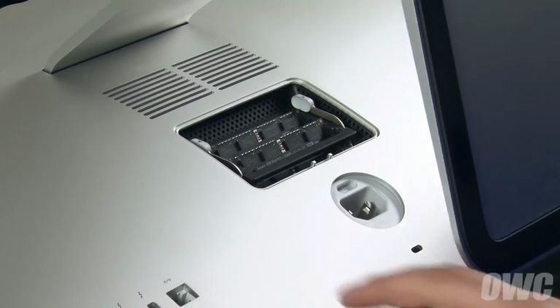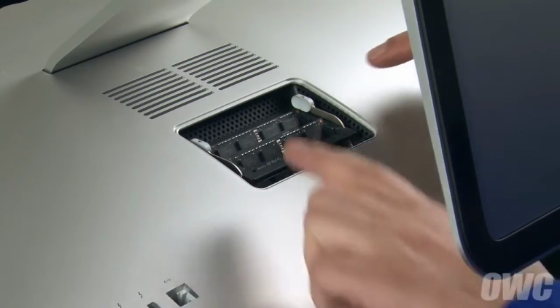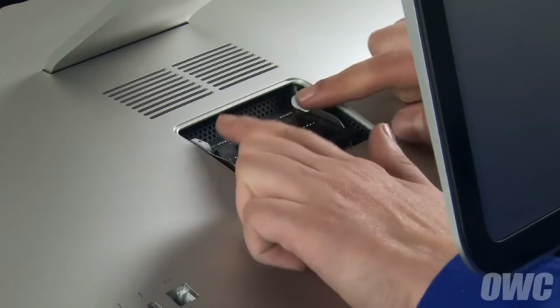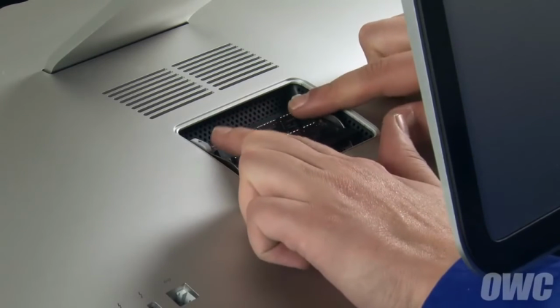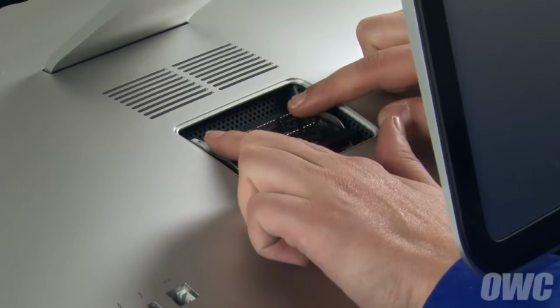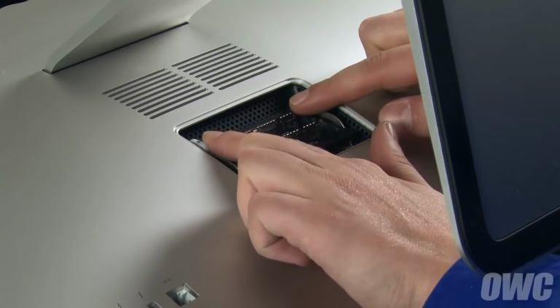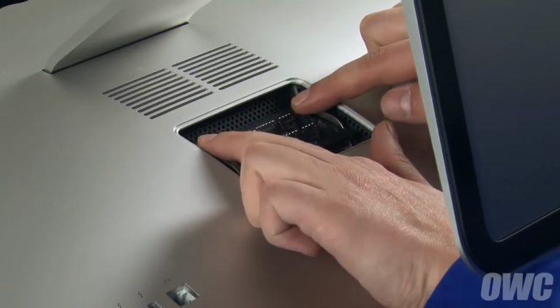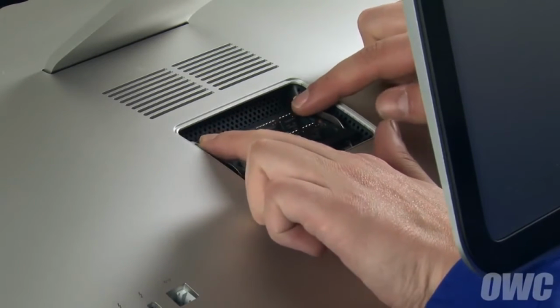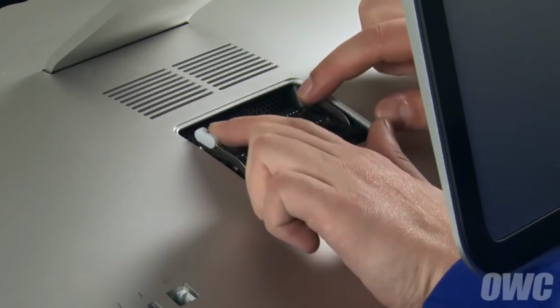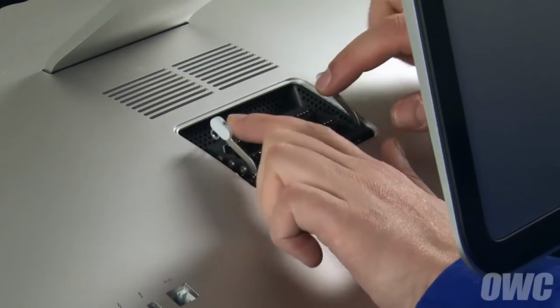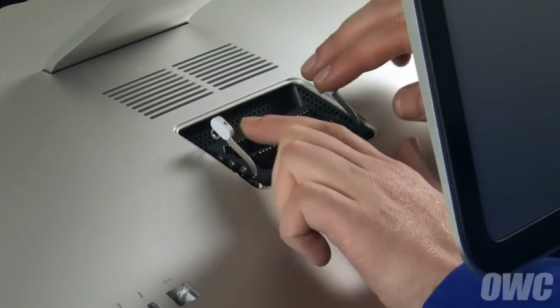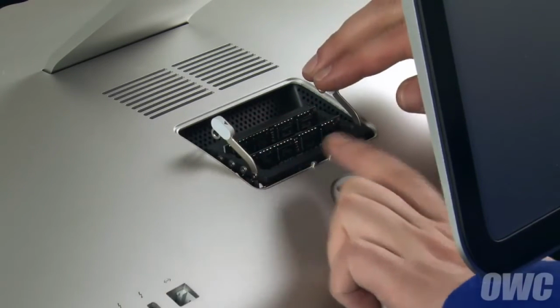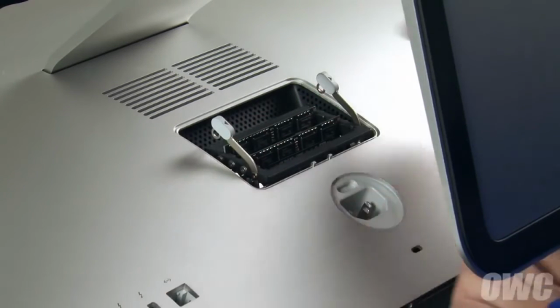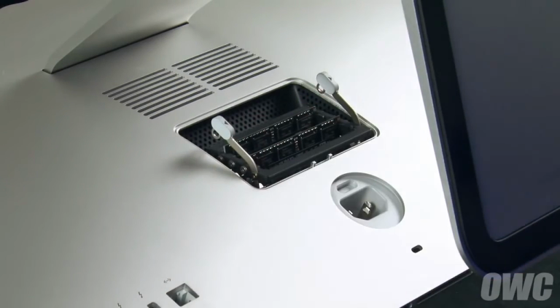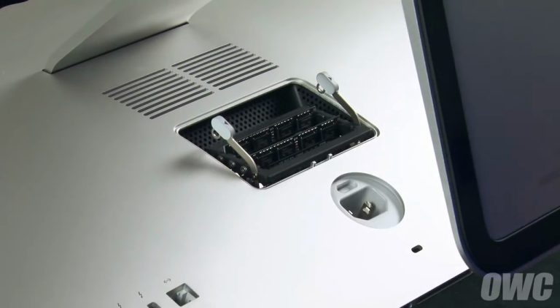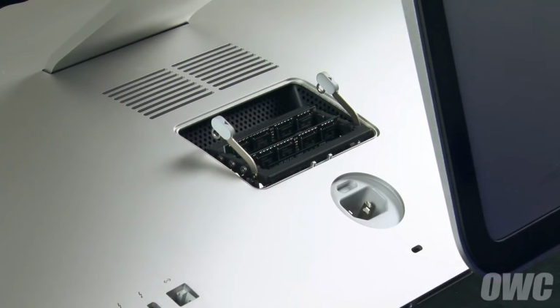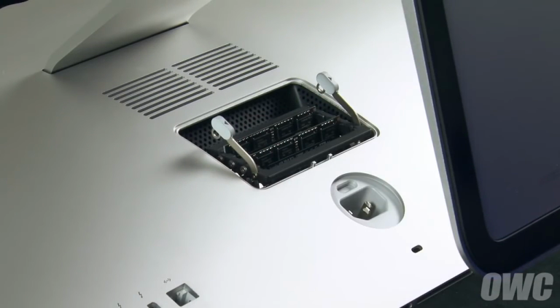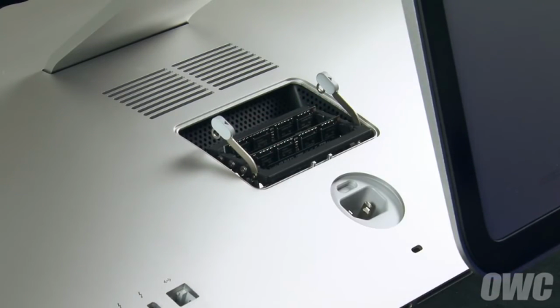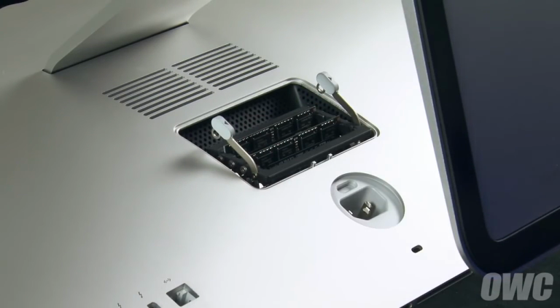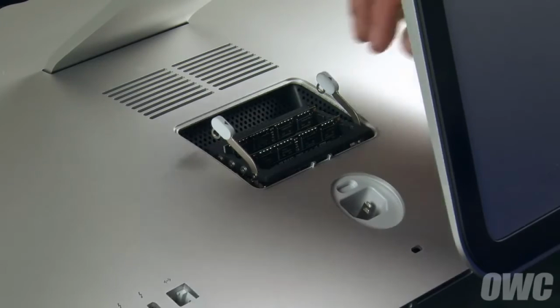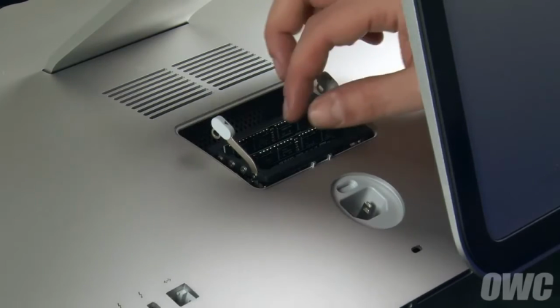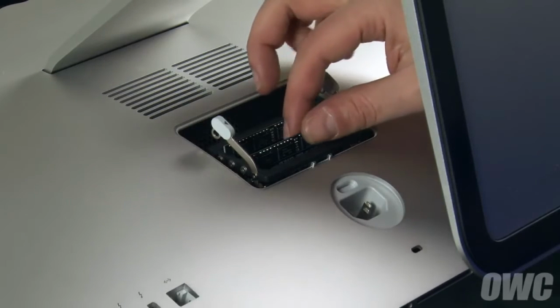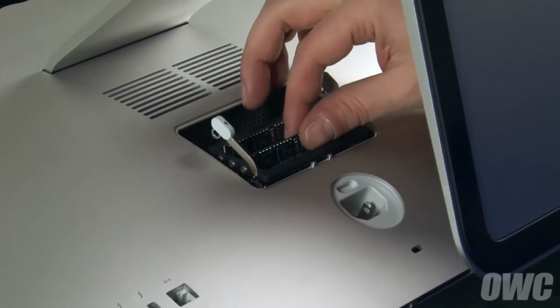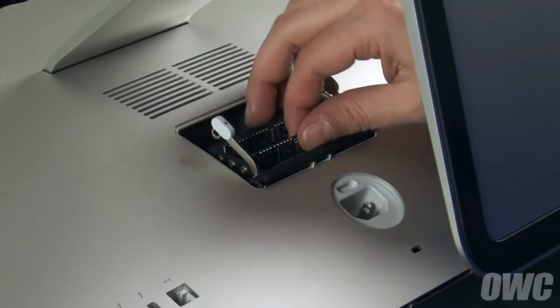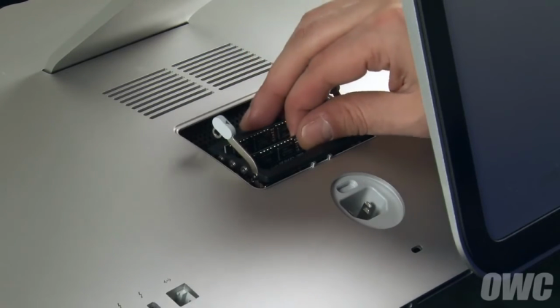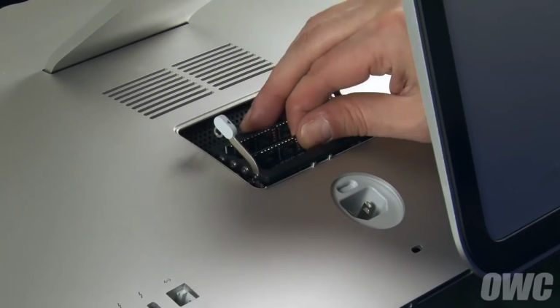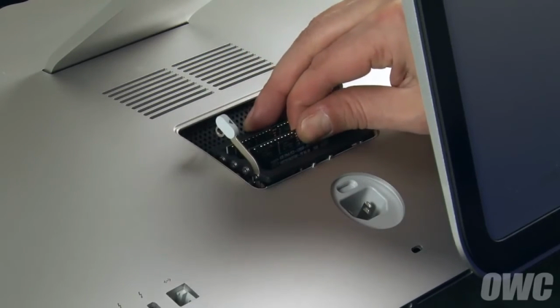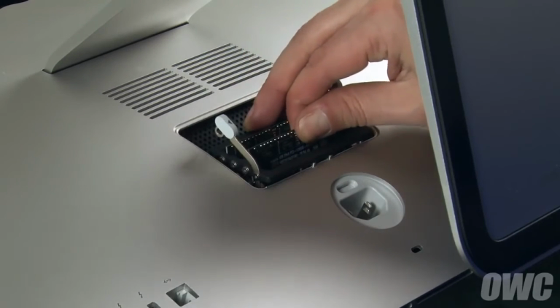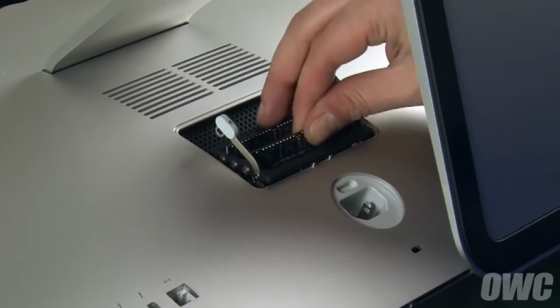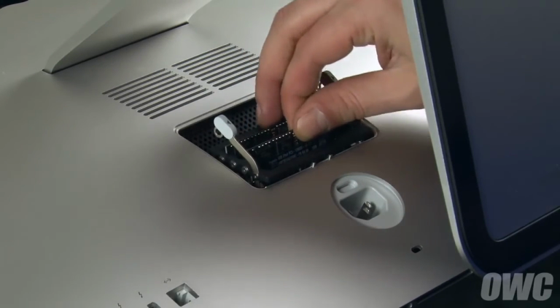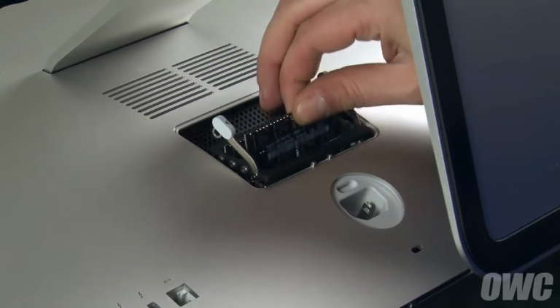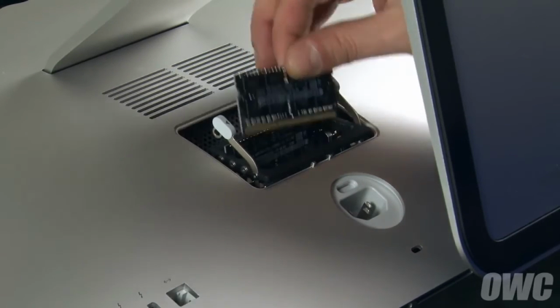Push outward on the two levers in the memory compartment, which will allow you to raise the memory cage. Remove your old memory if necessary by simply pulling on the module straight out of the slot.